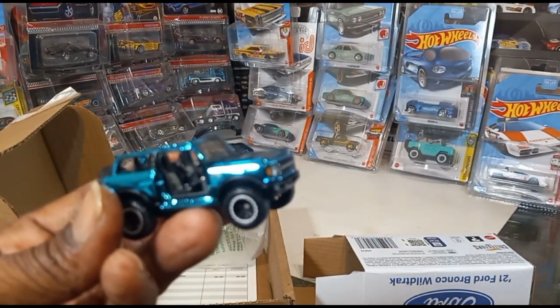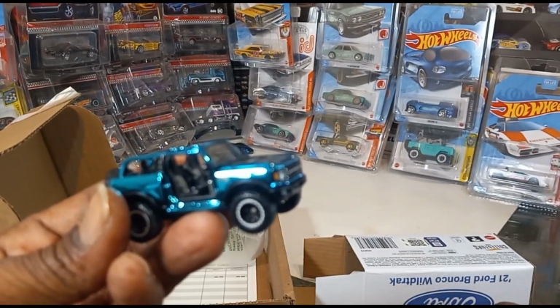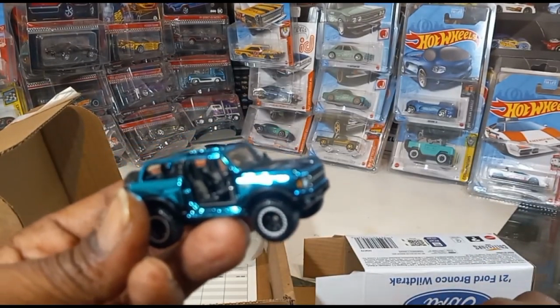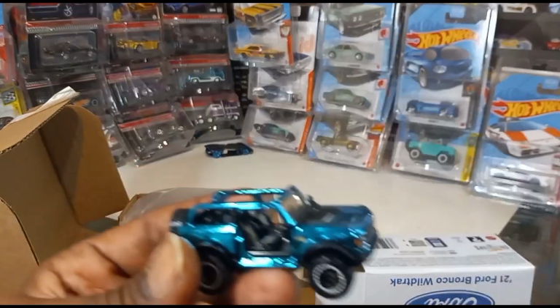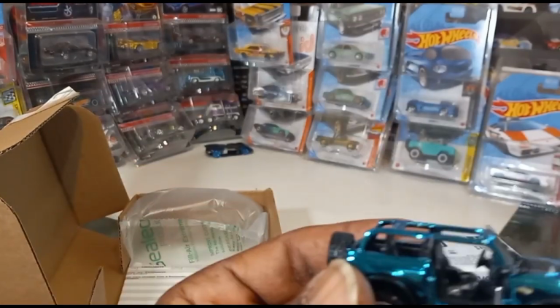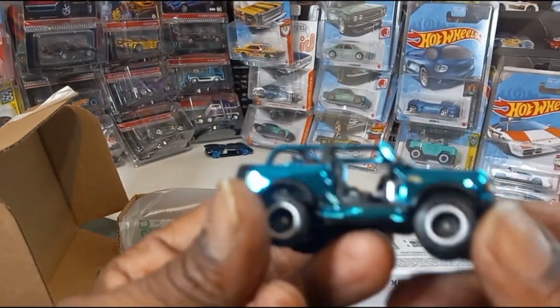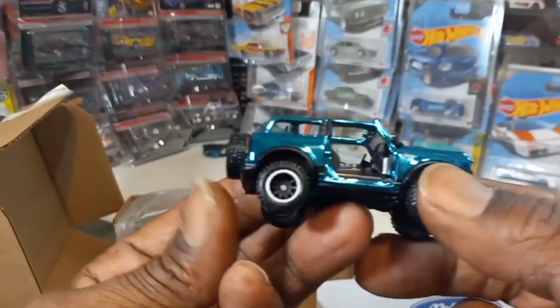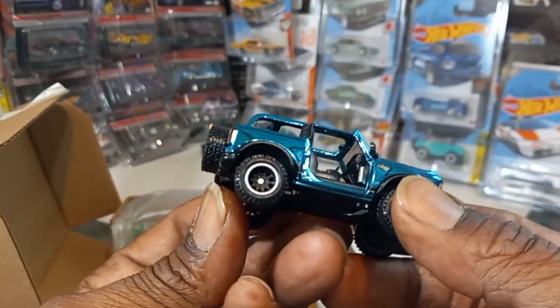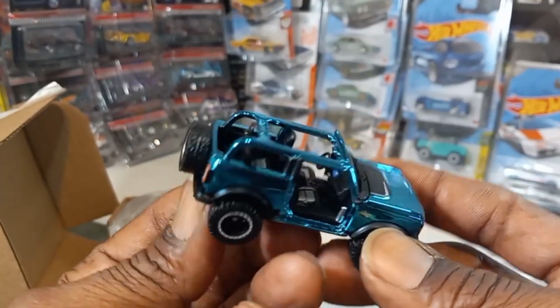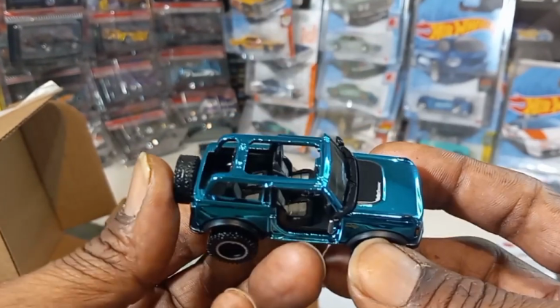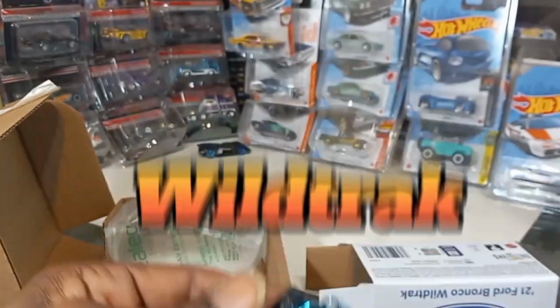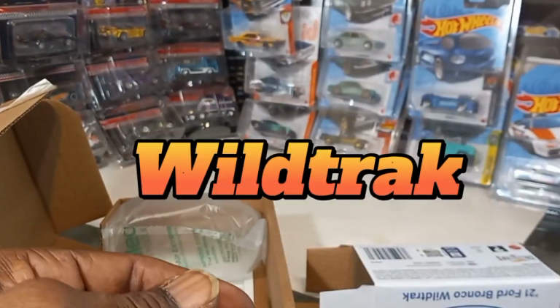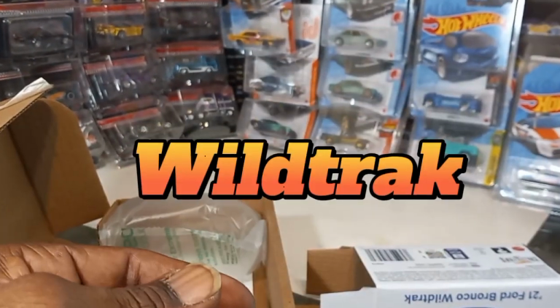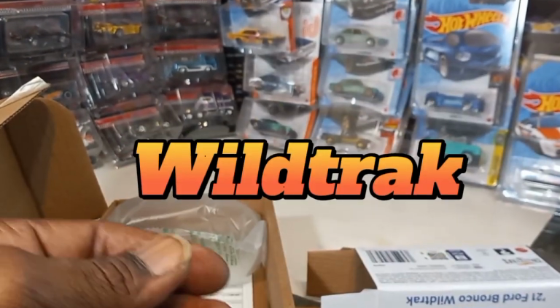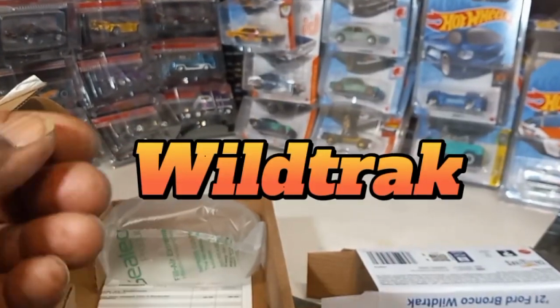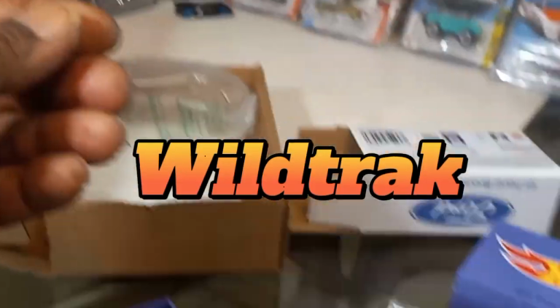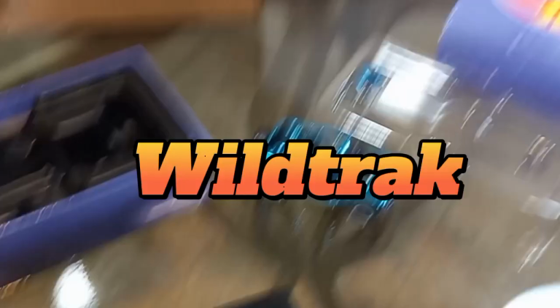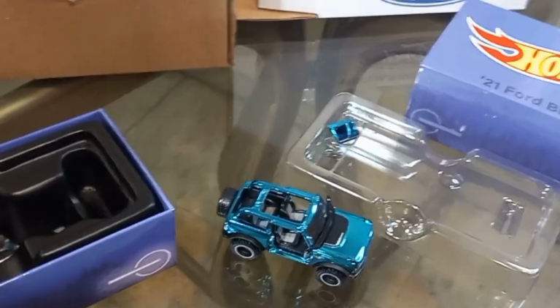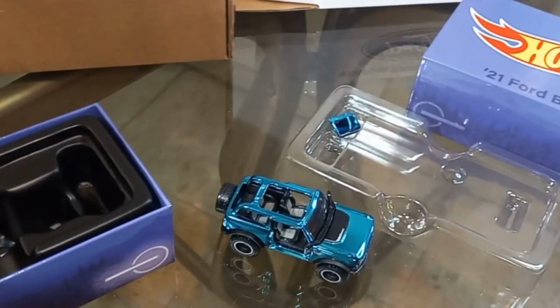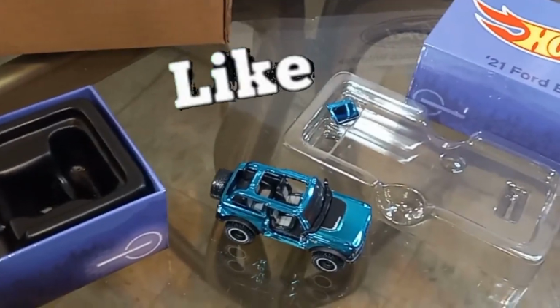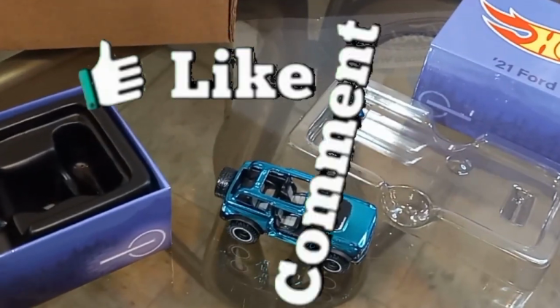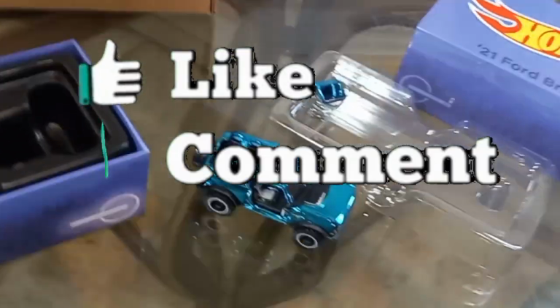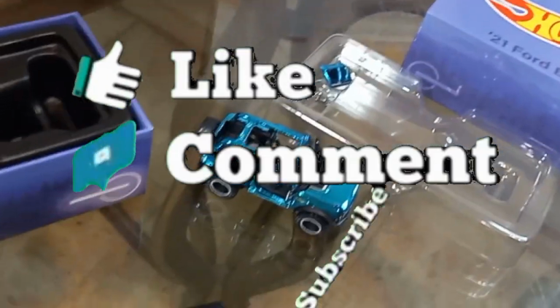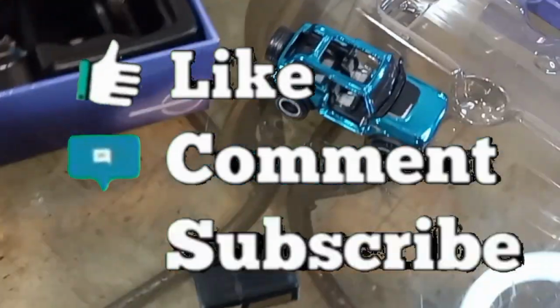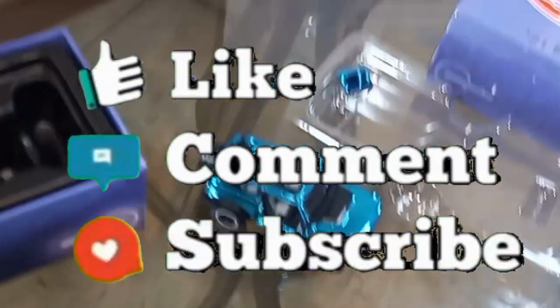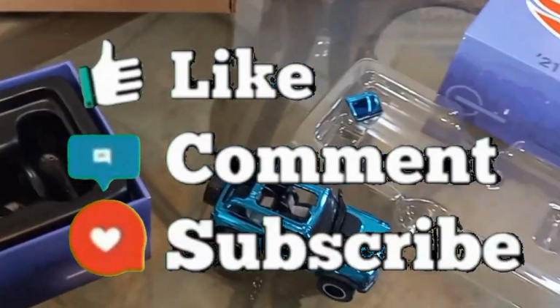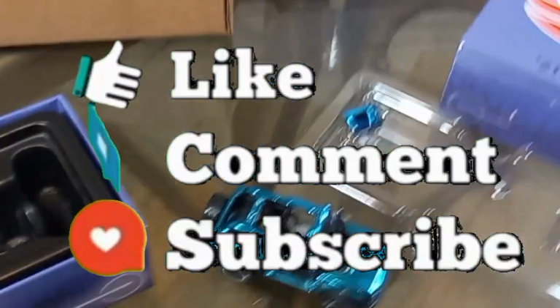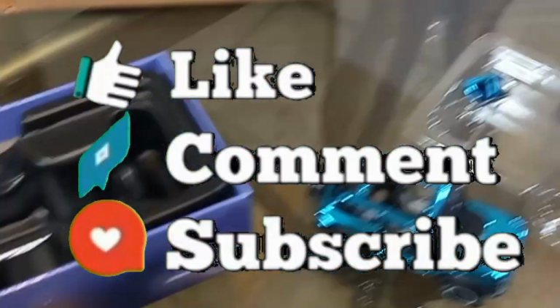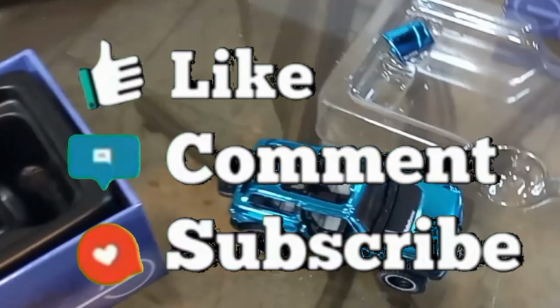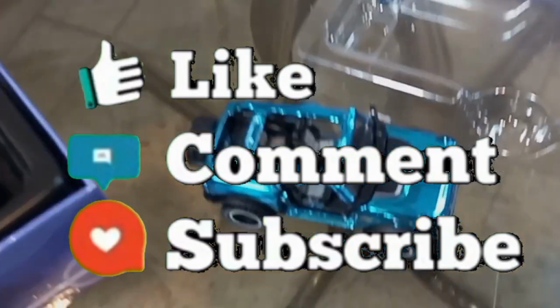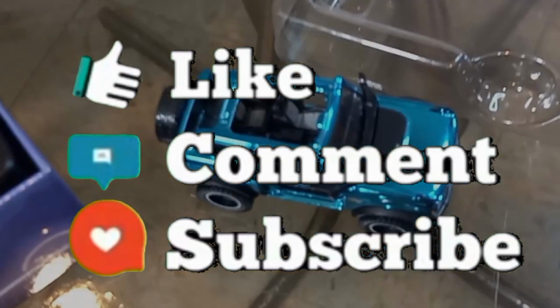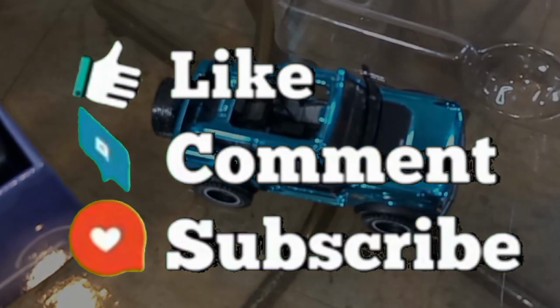There you have it — Ford Bronco Wildcat, right there. Make sure you like, subscribe, comment, share, and be safe.